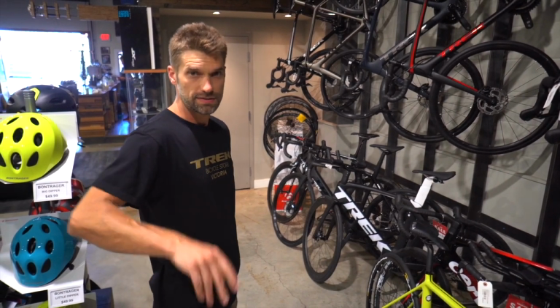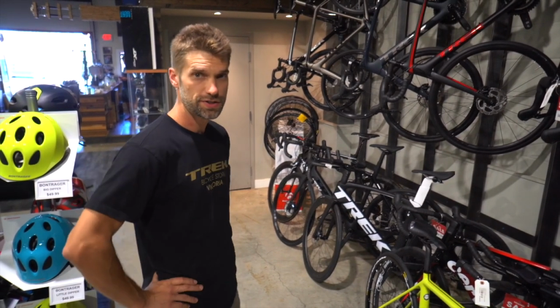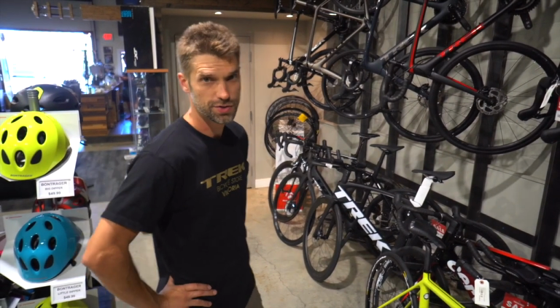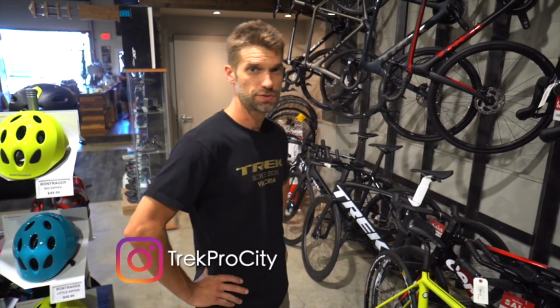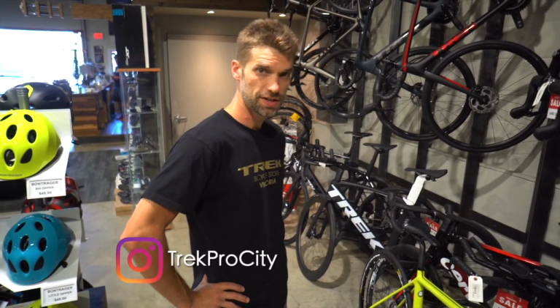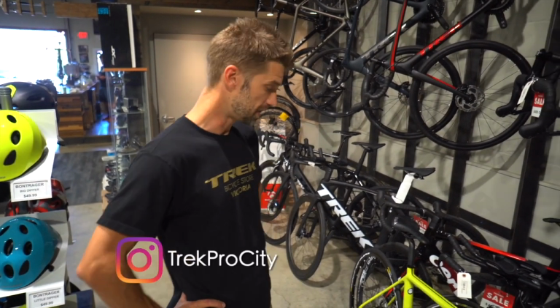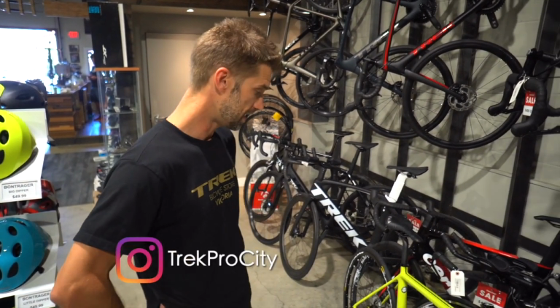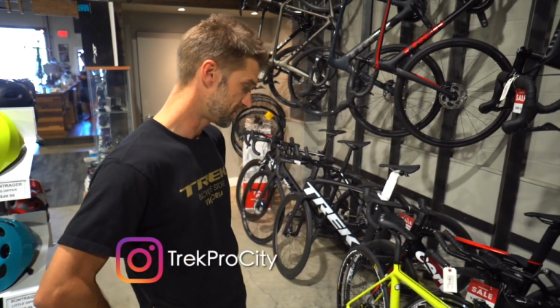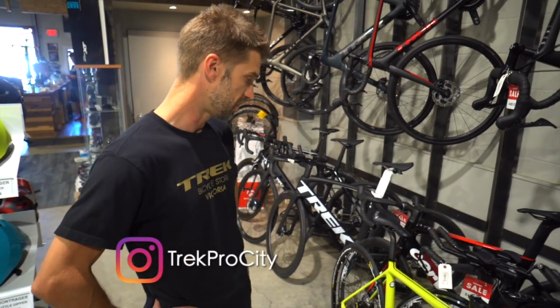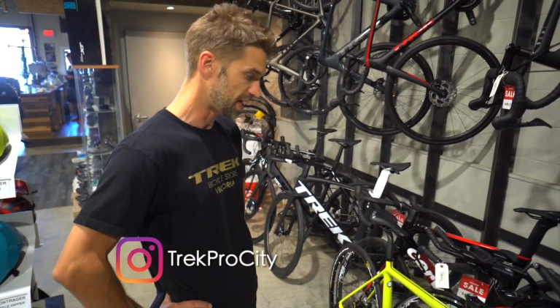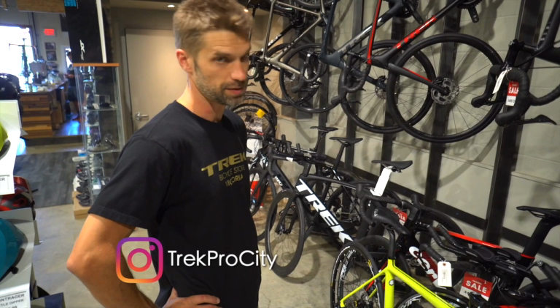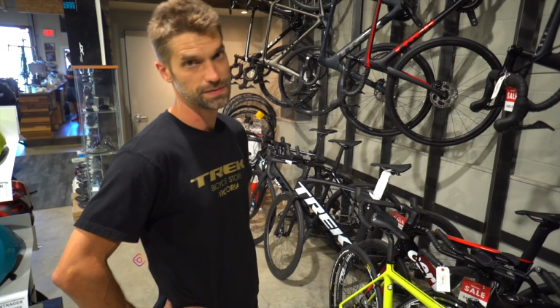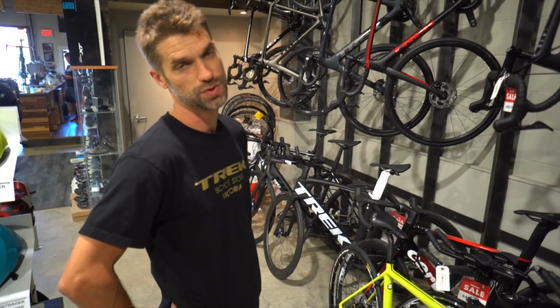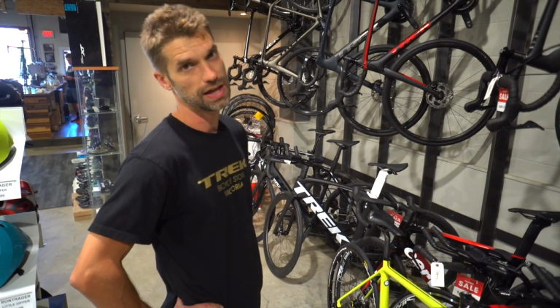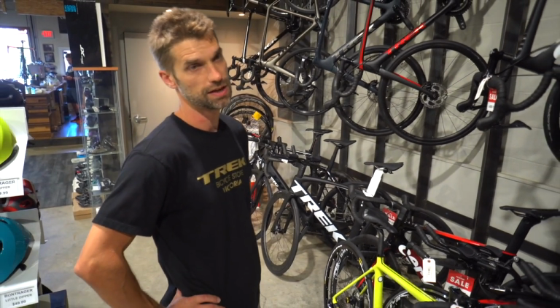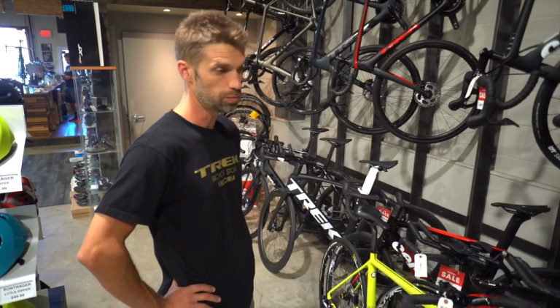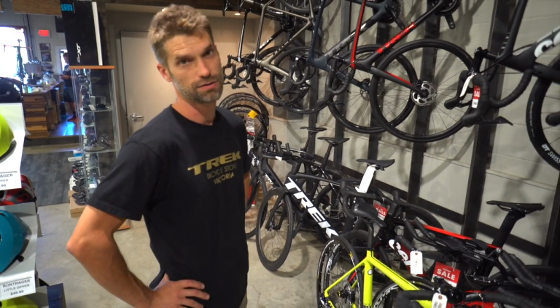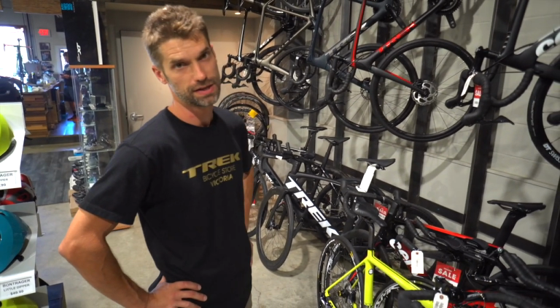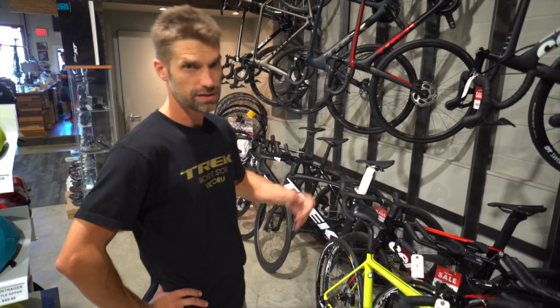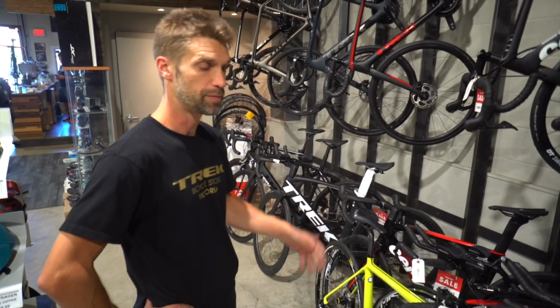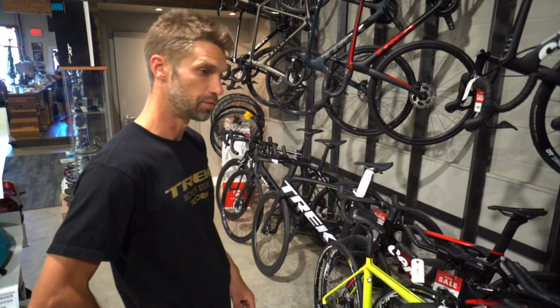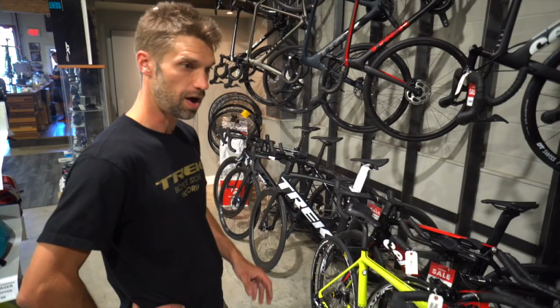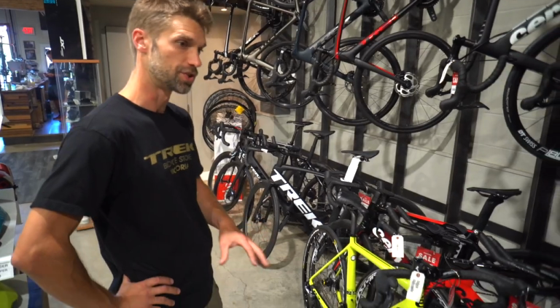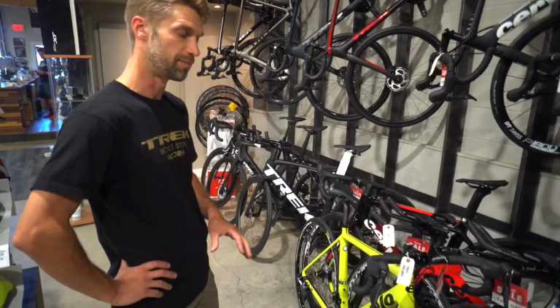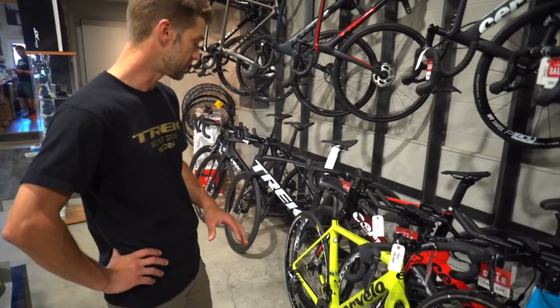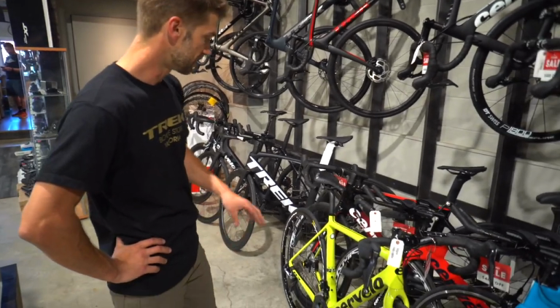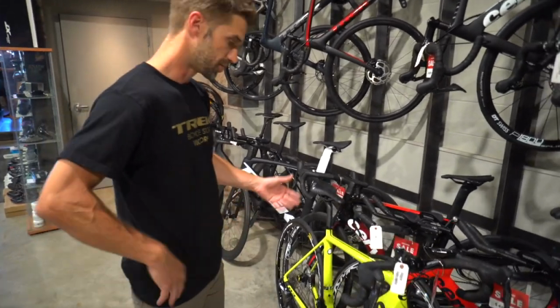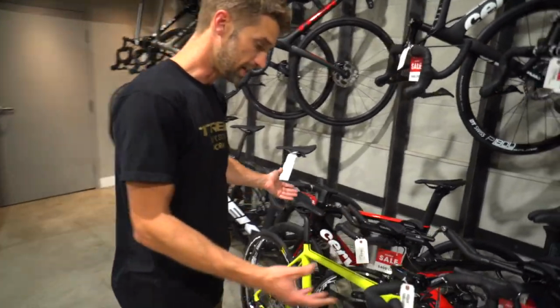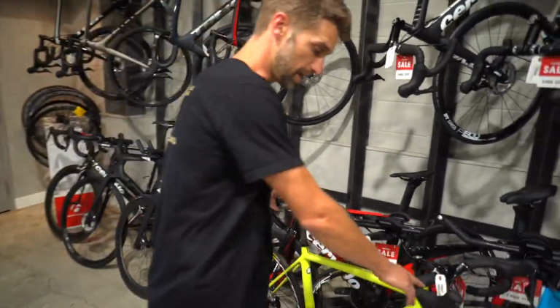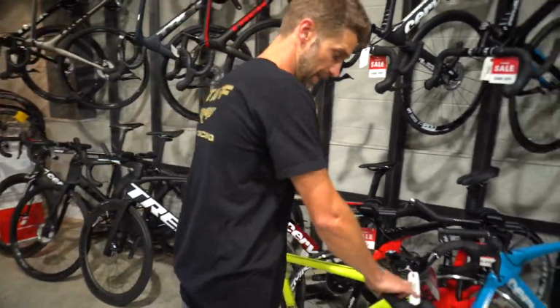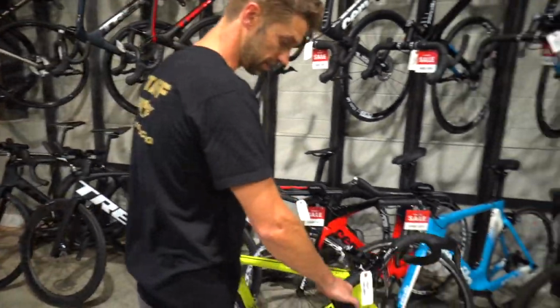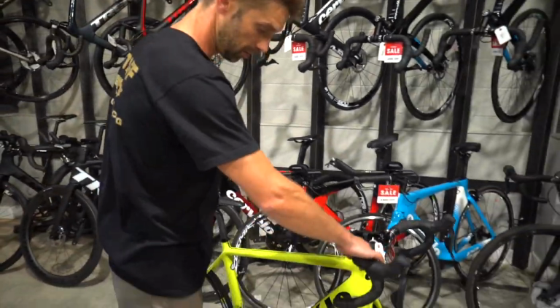Hey everyone, it's Mitch at the Trek Bike Store here on Catherine Street. Jesse was just in and he was asking me about the differences between a road bike and a gravel bike. Gravel is becoming a really popular genre of bike these days, so why a gravel bike and how is it different from a road bike?